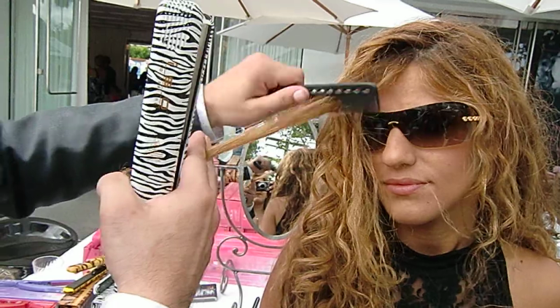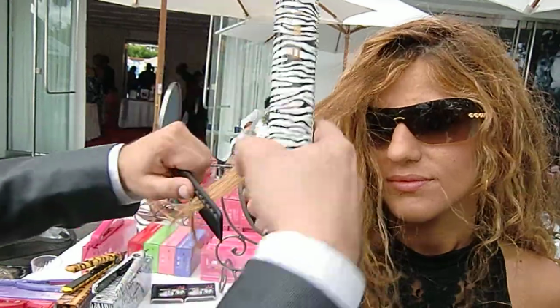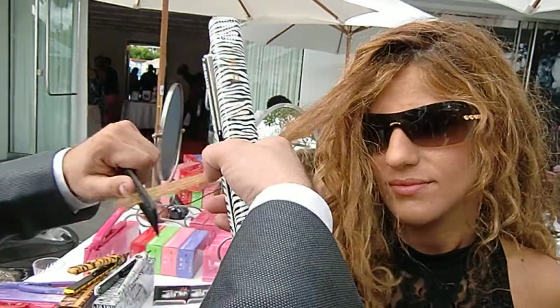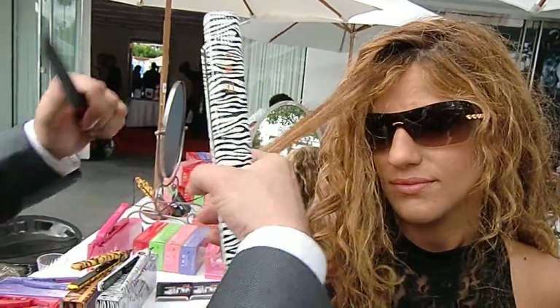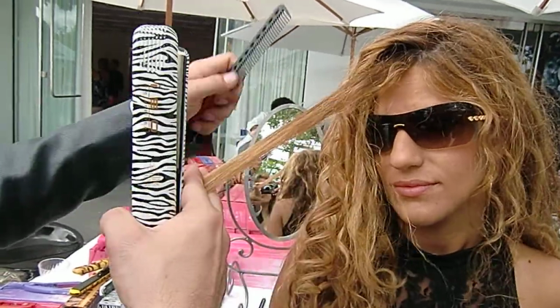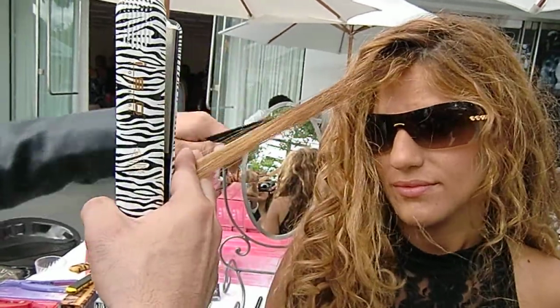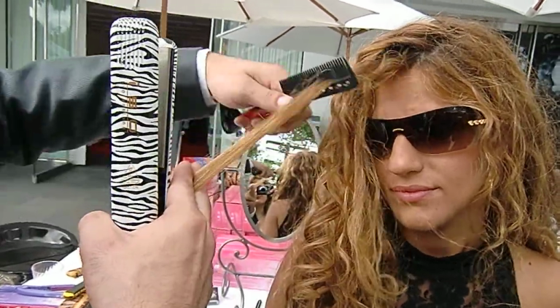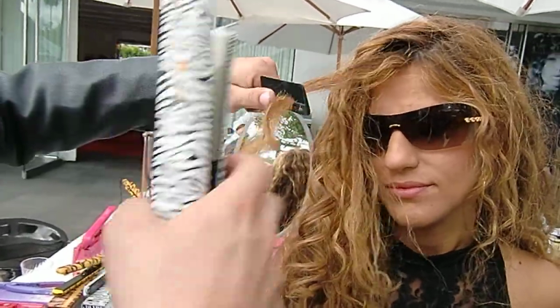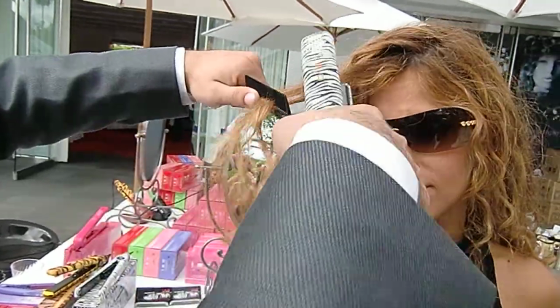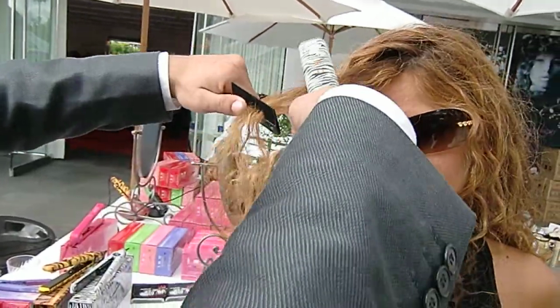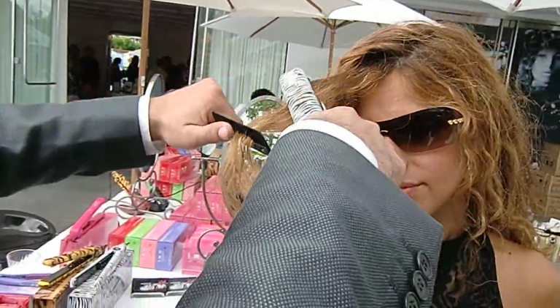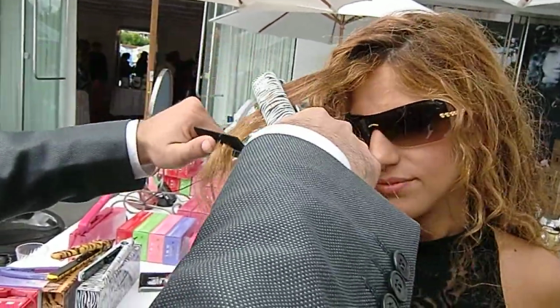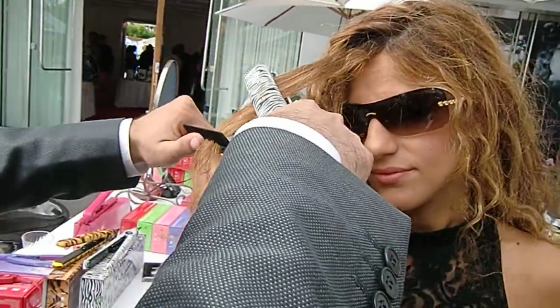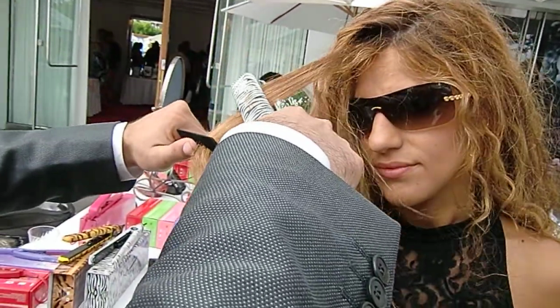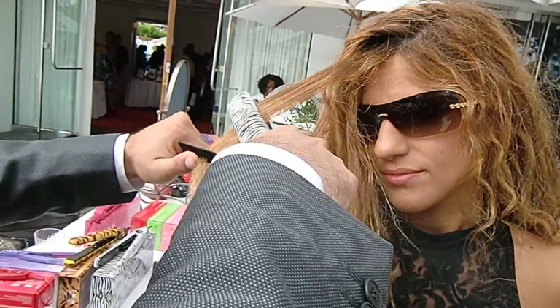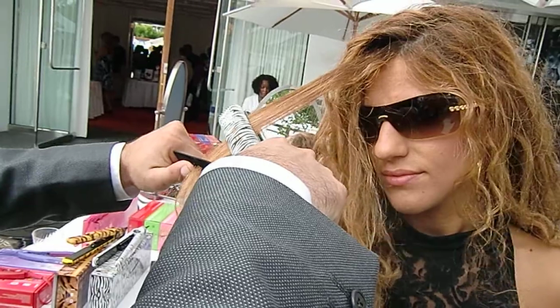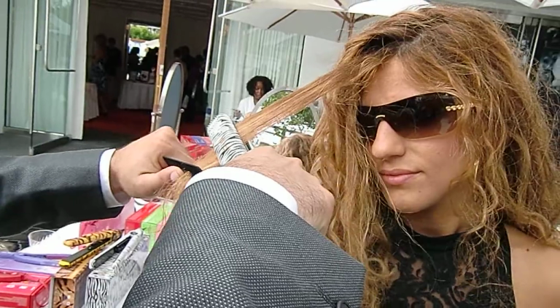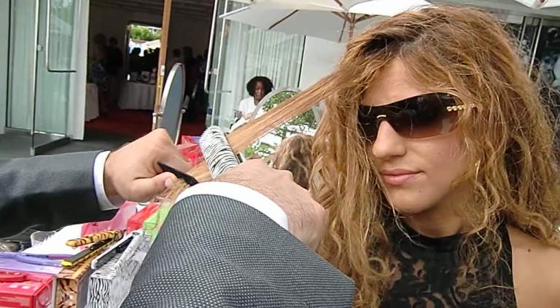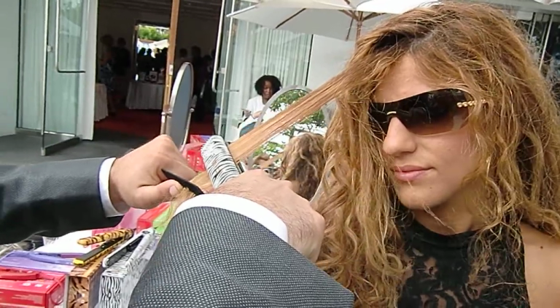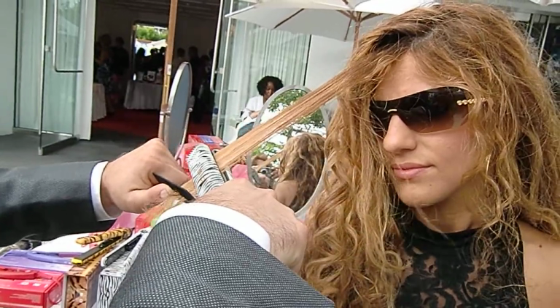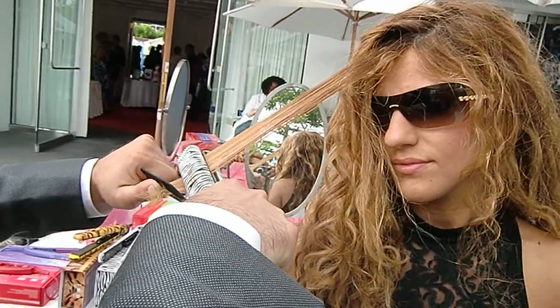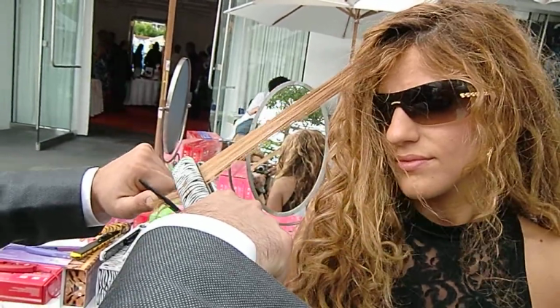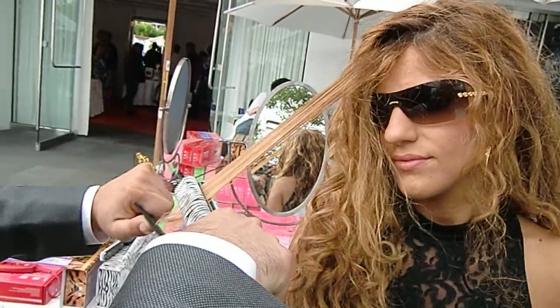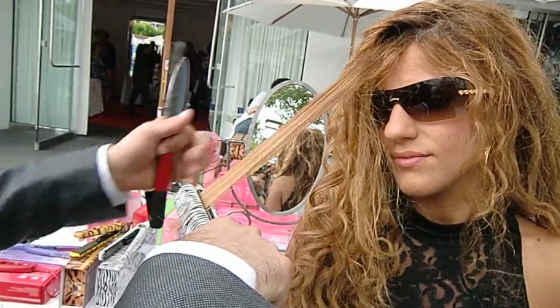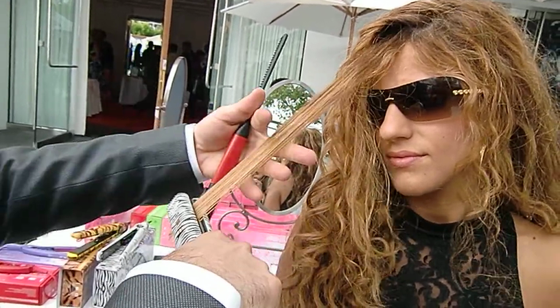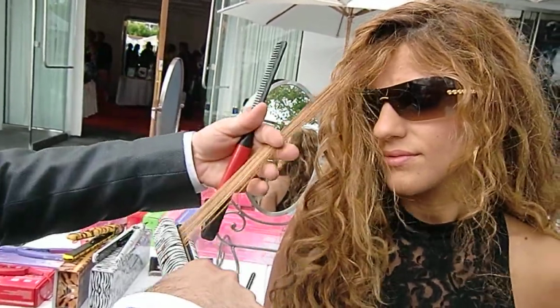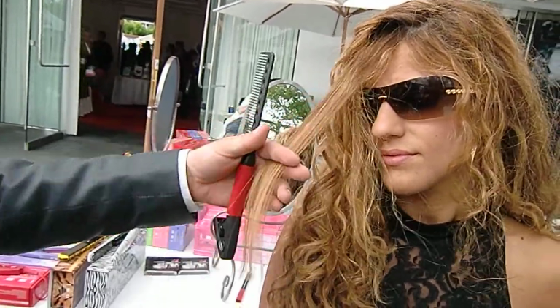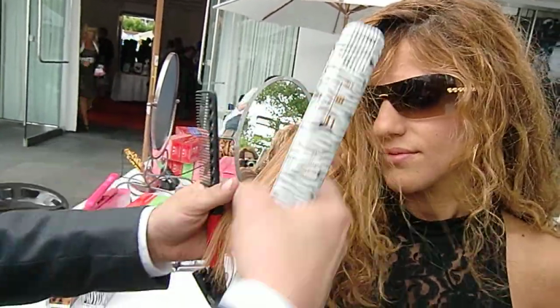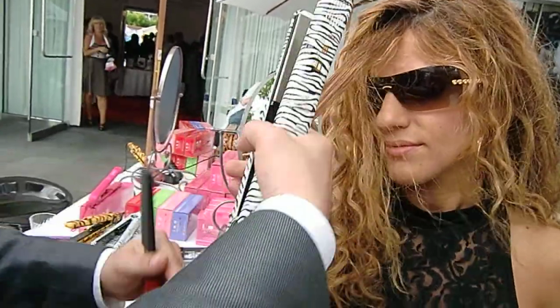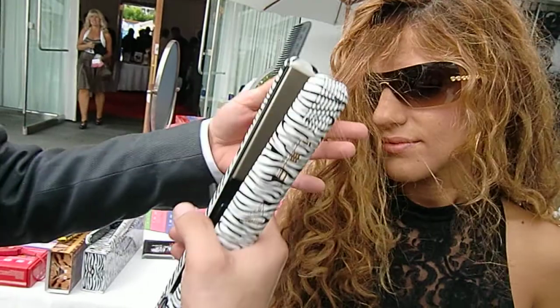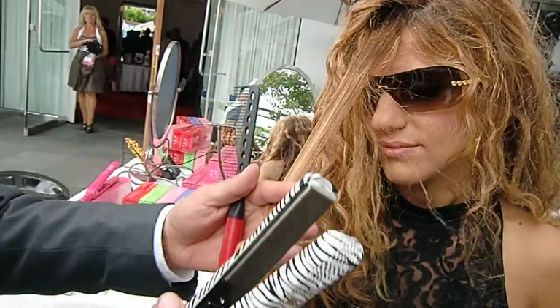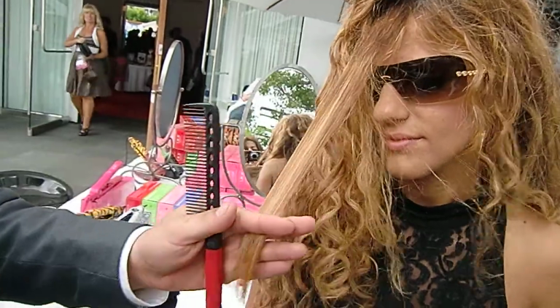We're going to show you how to curl it. For straightening, one time only. Now, why is it steaming? It's the natural oils from inside your hair. So that's for straight, one time only.